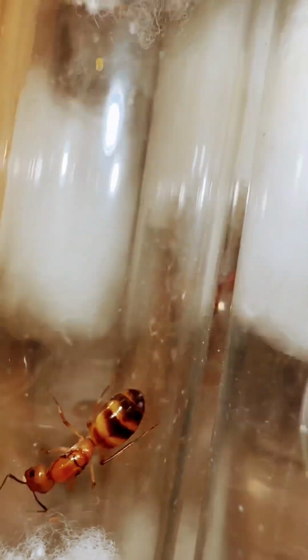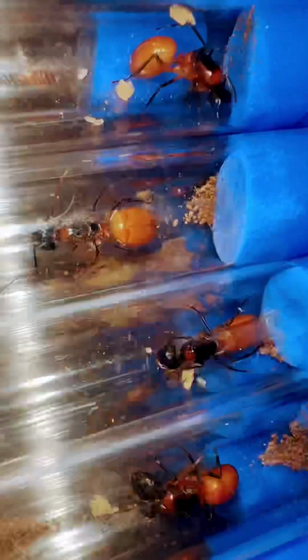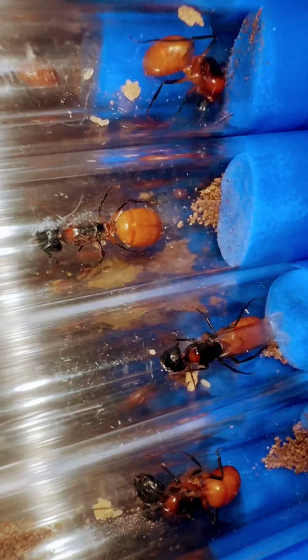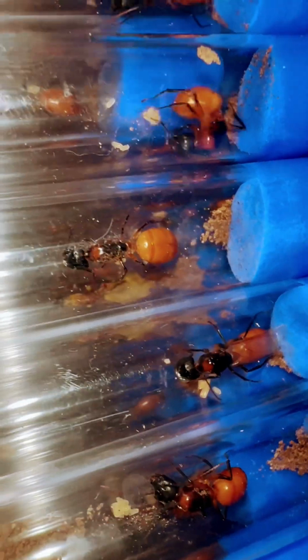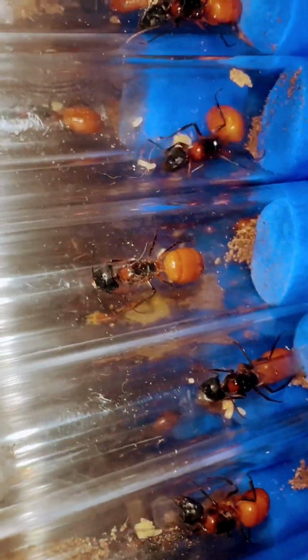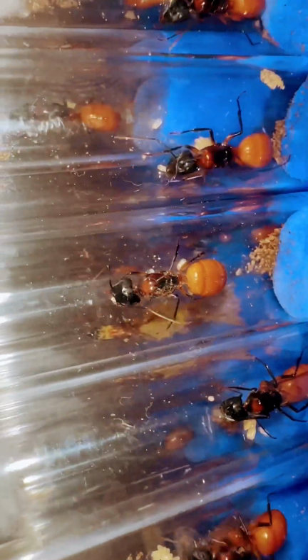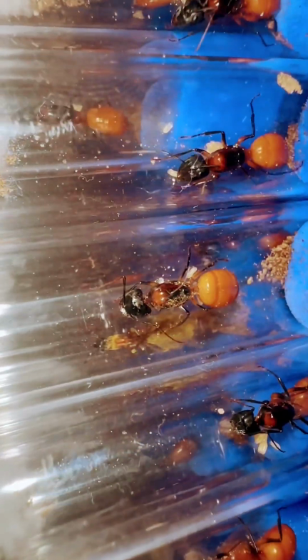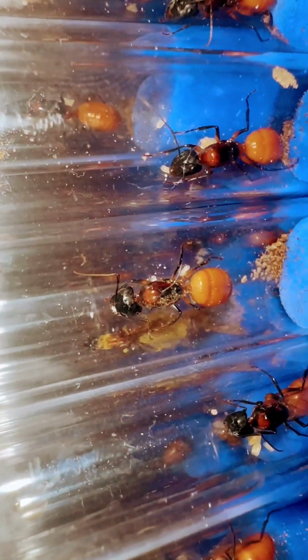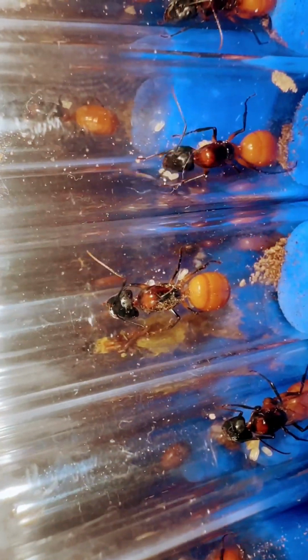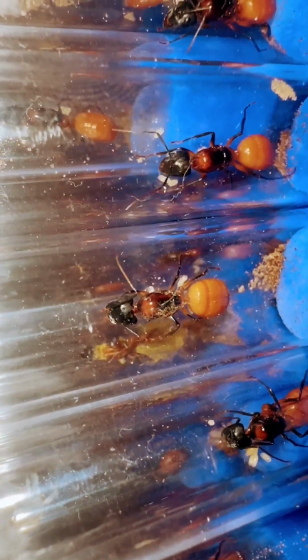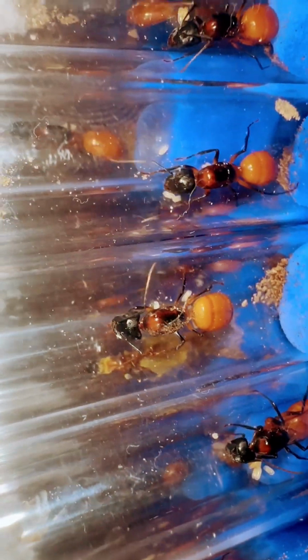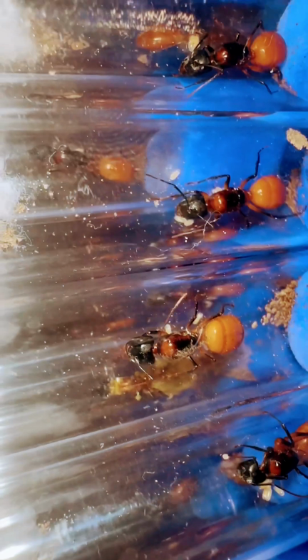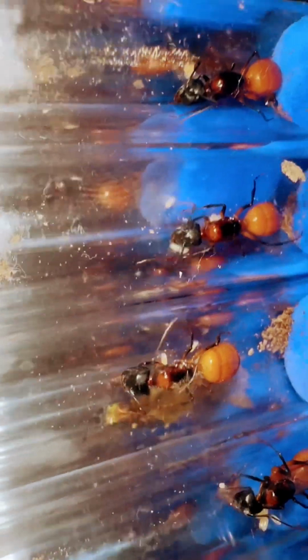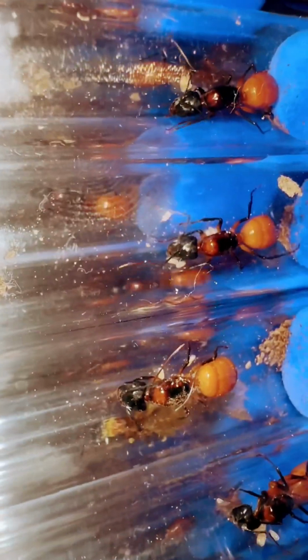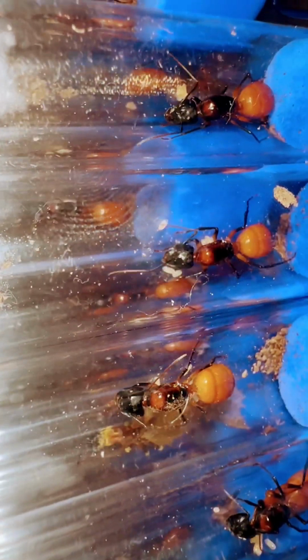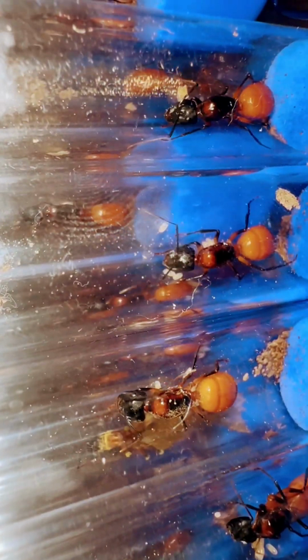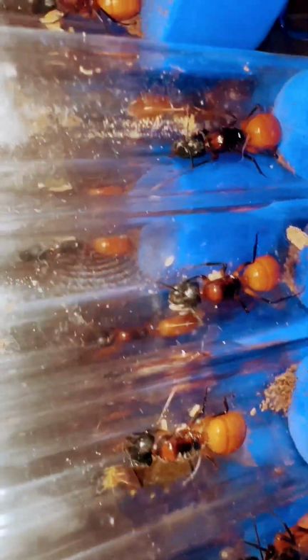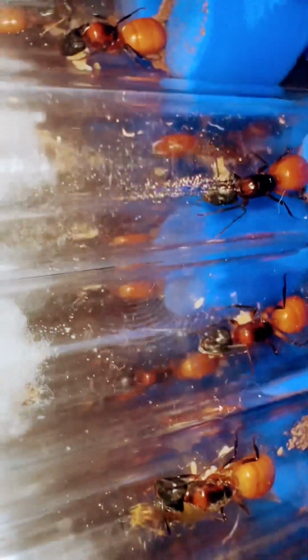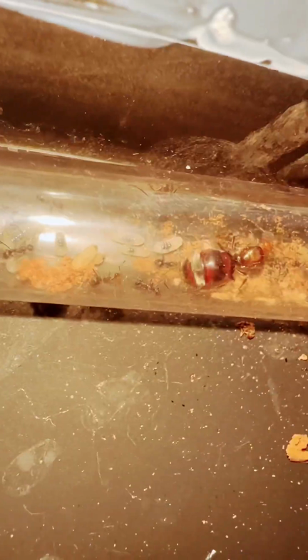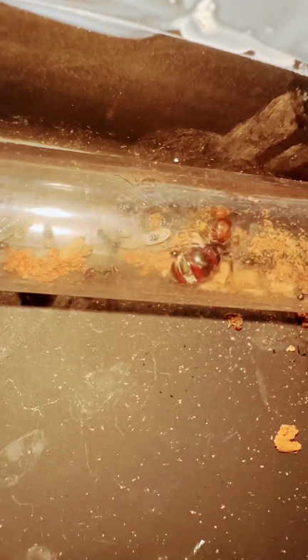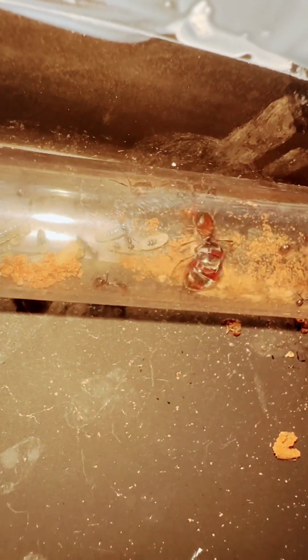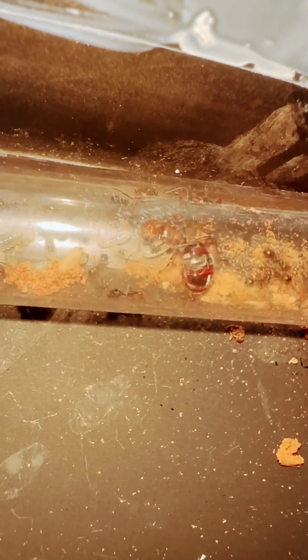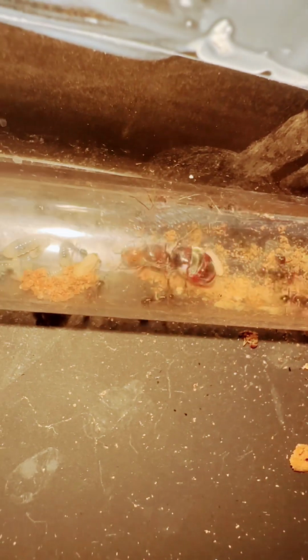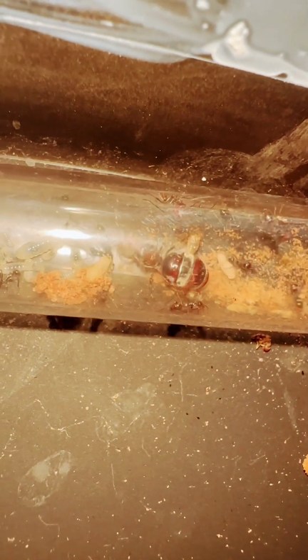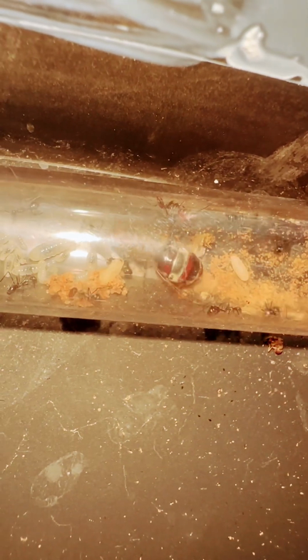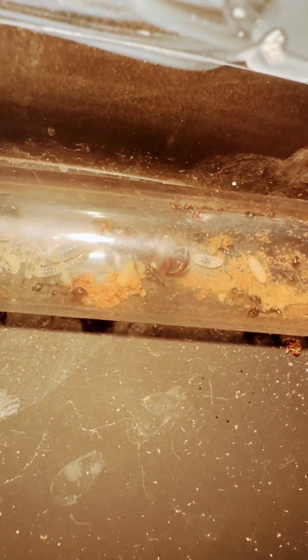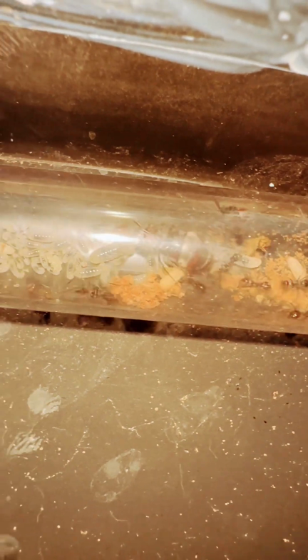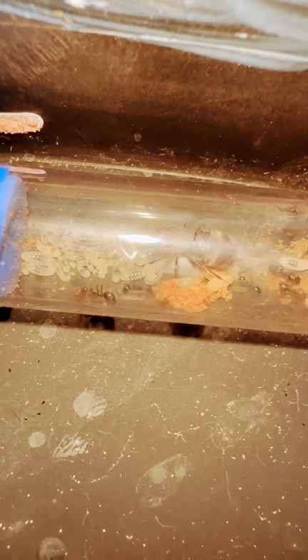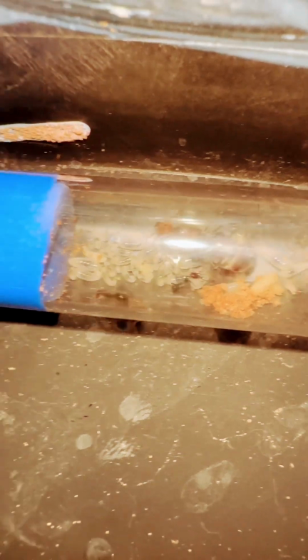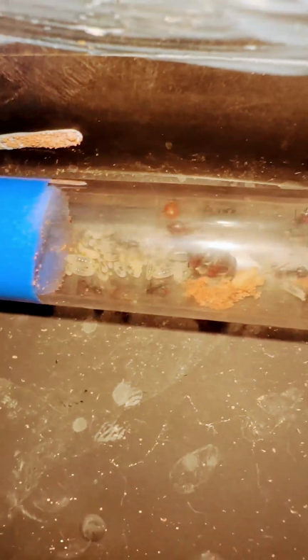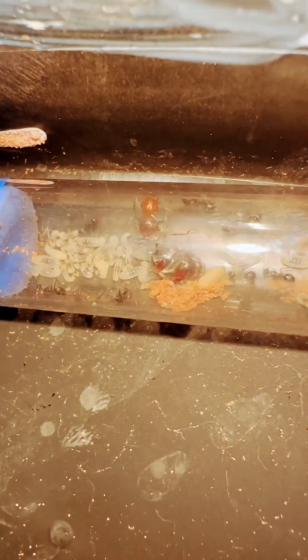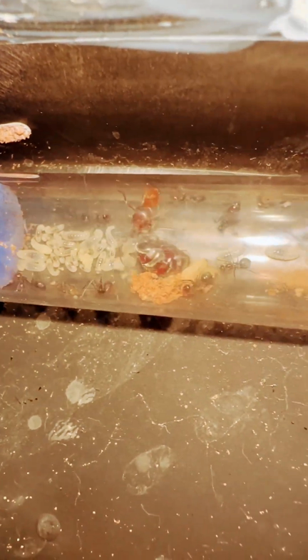Owning an ant colony and watching them grow from just a solo queen to thousands and thousands of workers is one of the most rewarding things someone can do, and the most interesting as well.